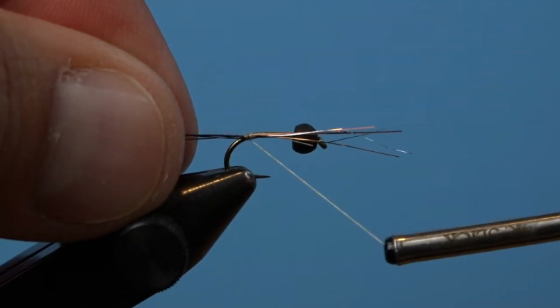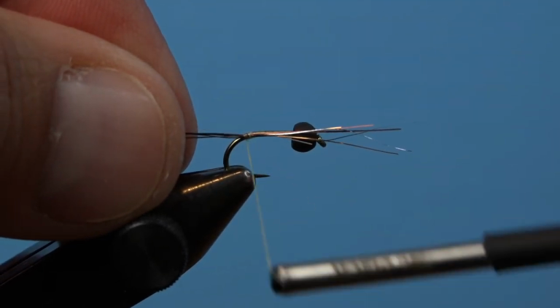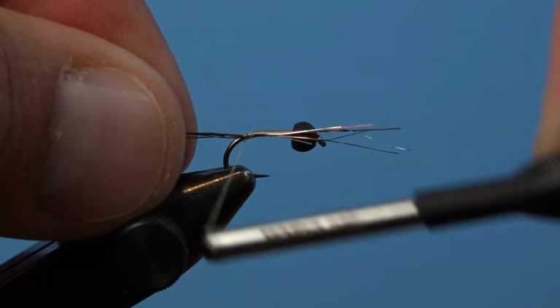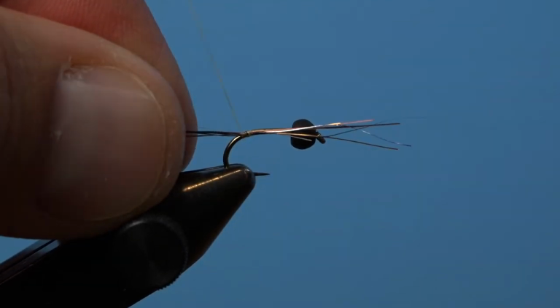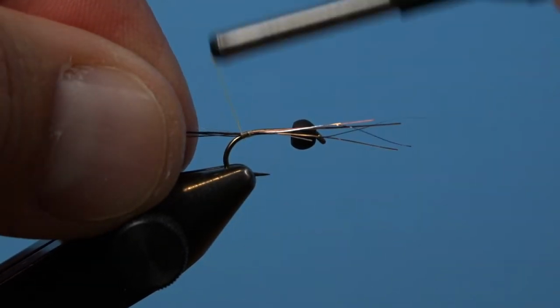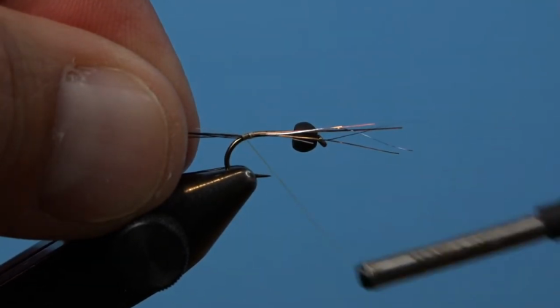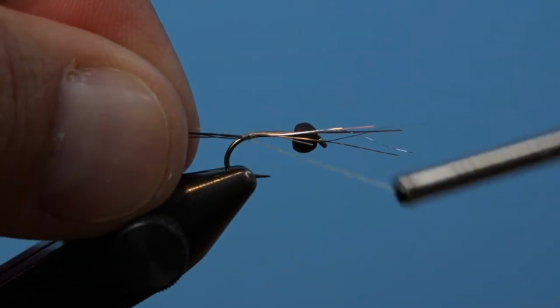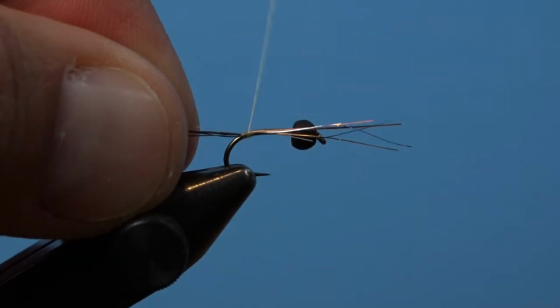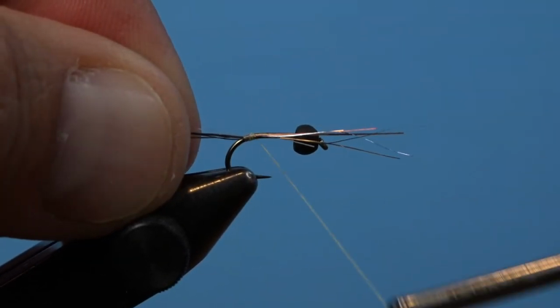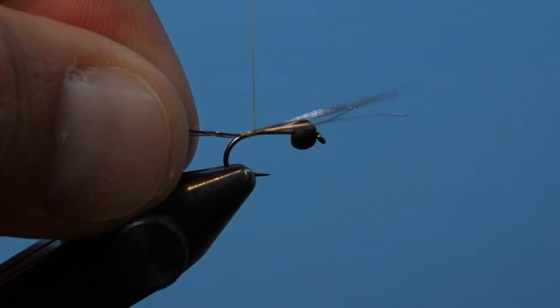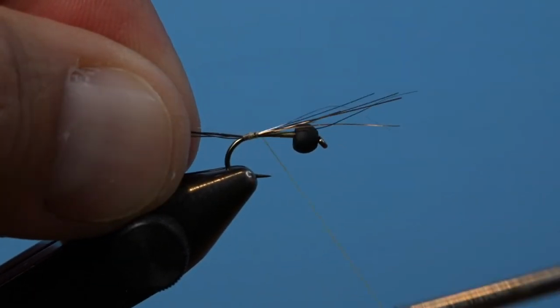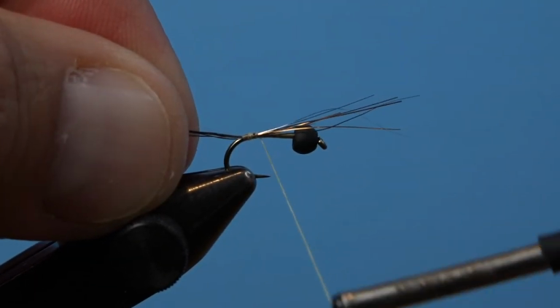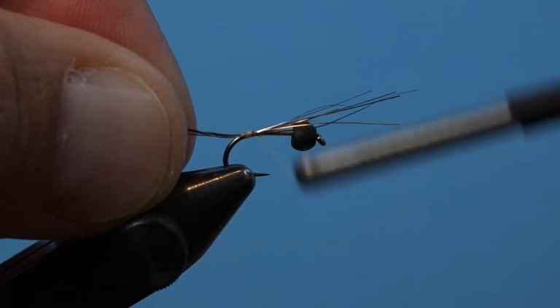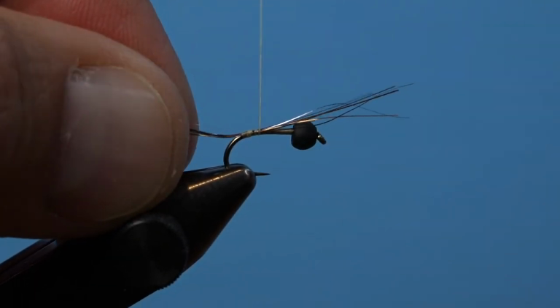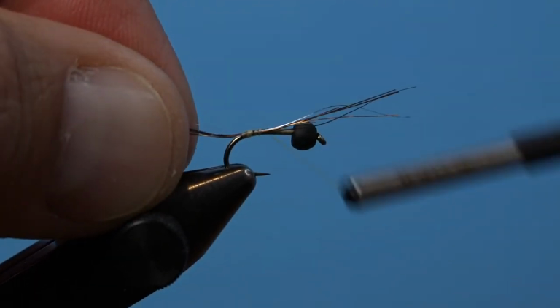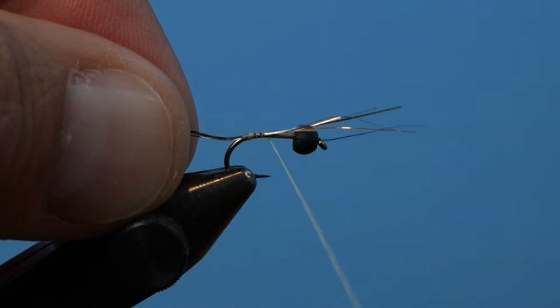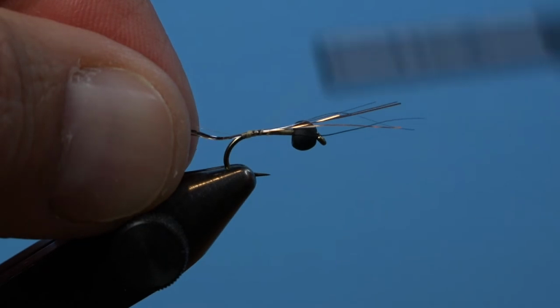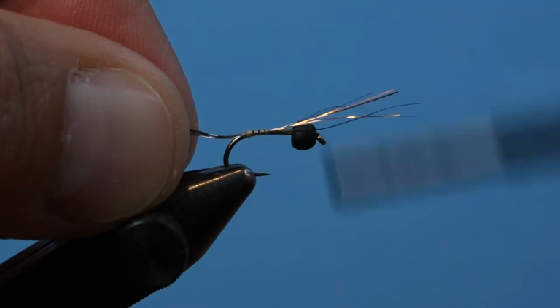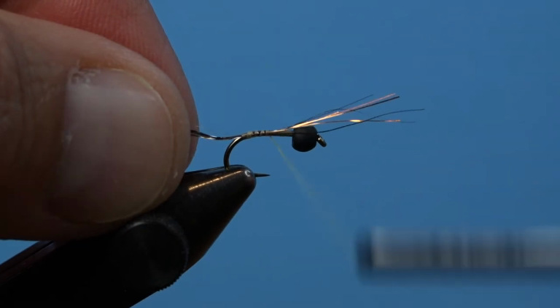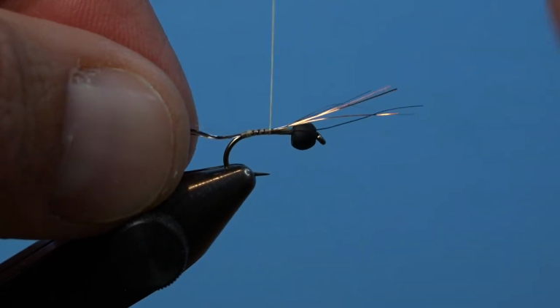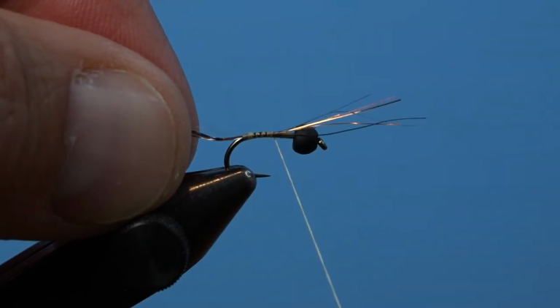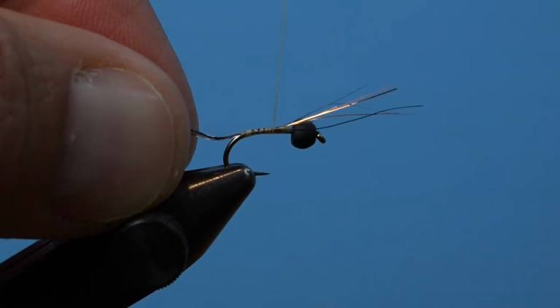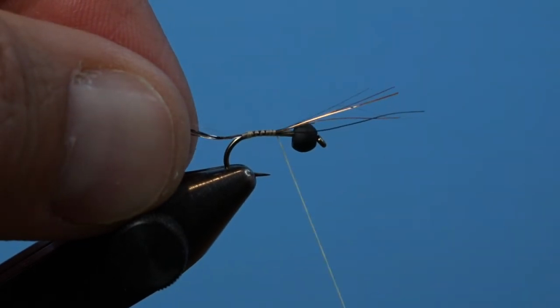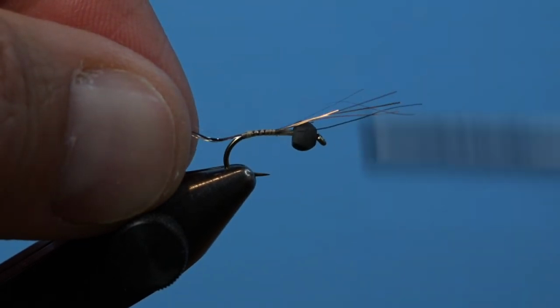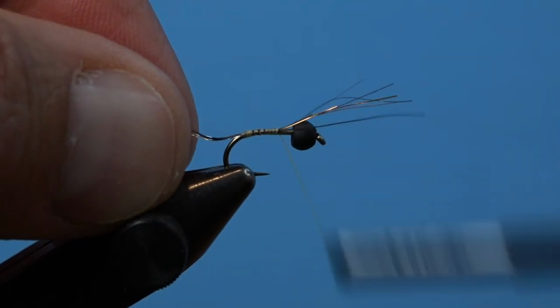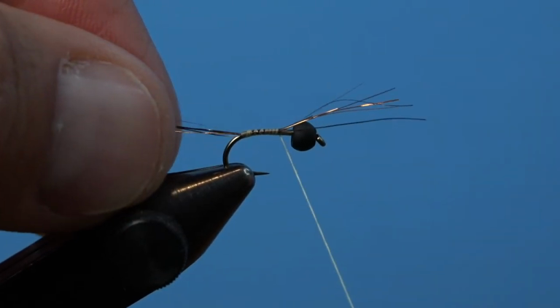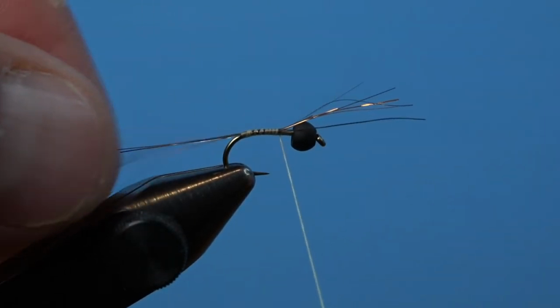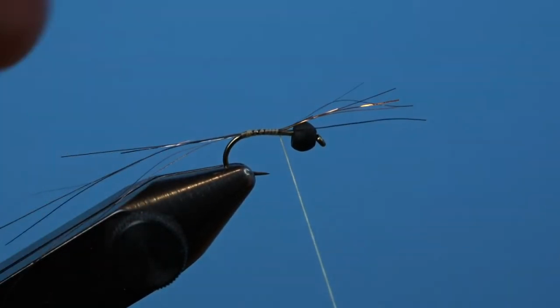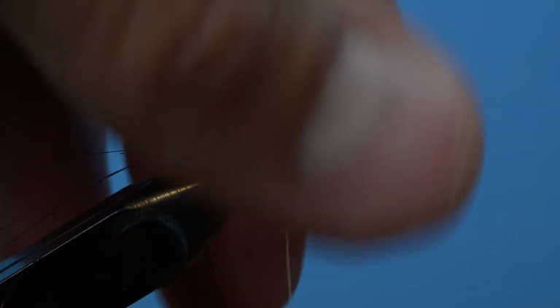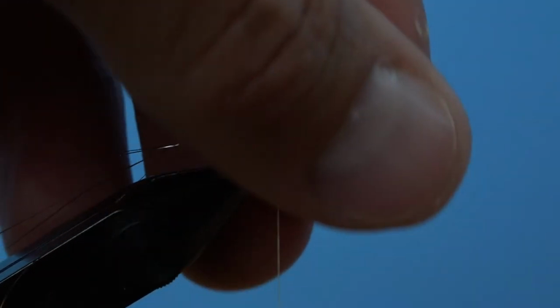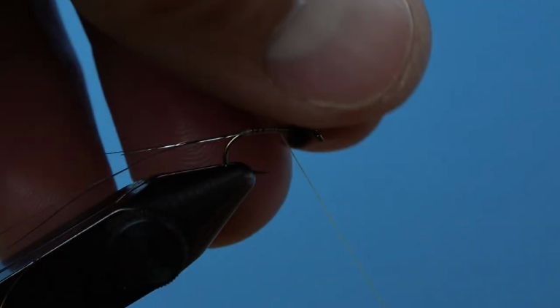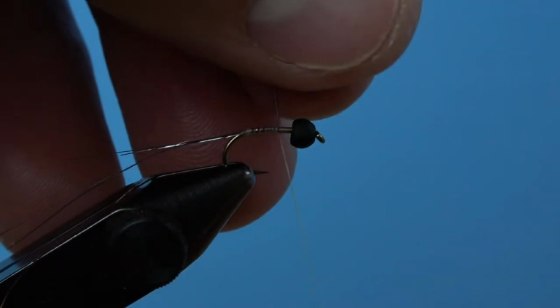Take a small clump of pheasant tail angel hair and capture it on the back side of the hook. Secure the material down to the top of the hook shank all the way up to behind your bead. When tying materials, you want to consider a first on, last off approach.